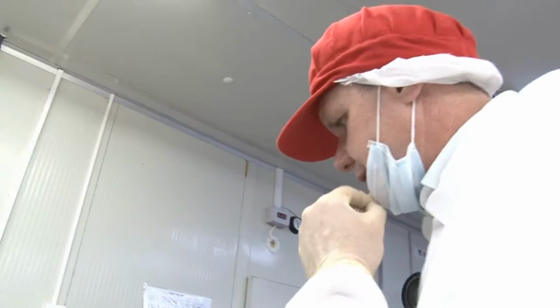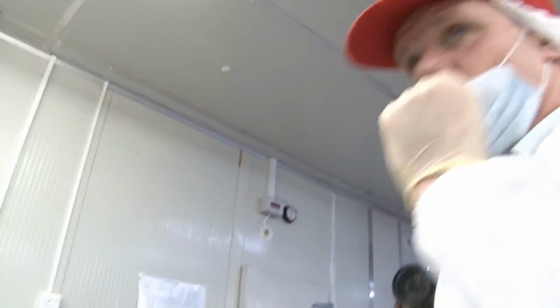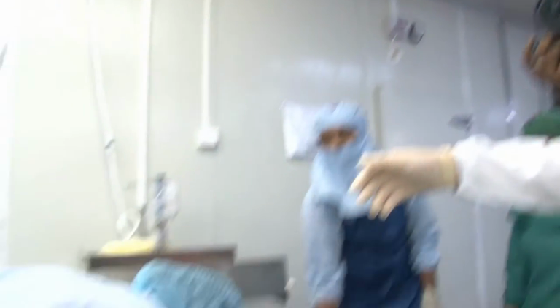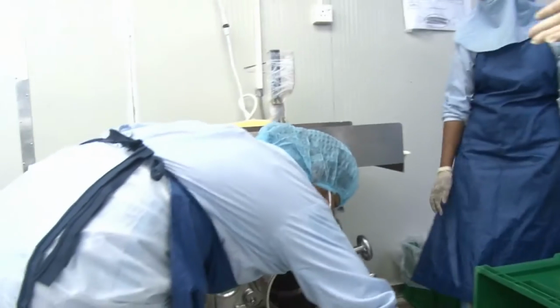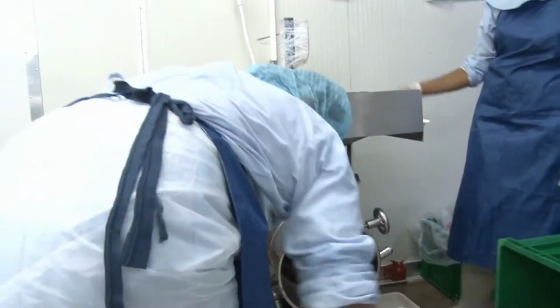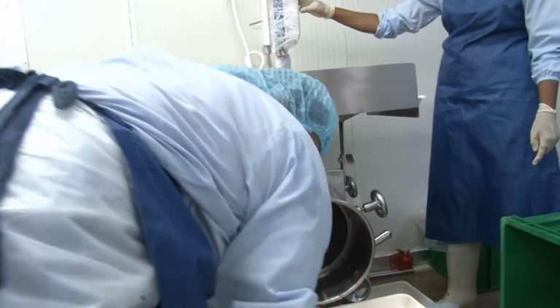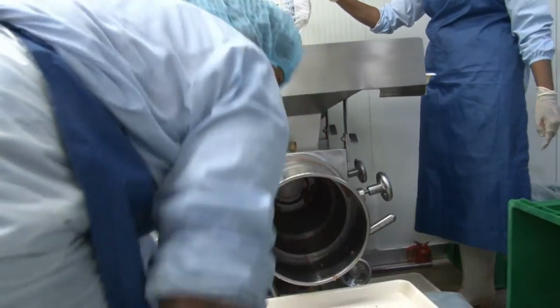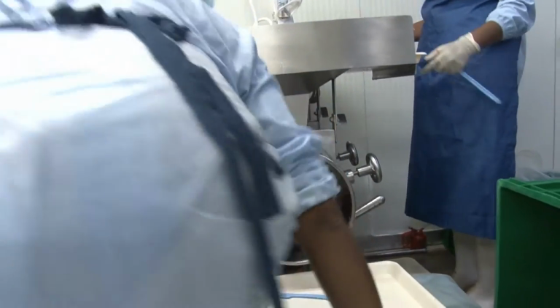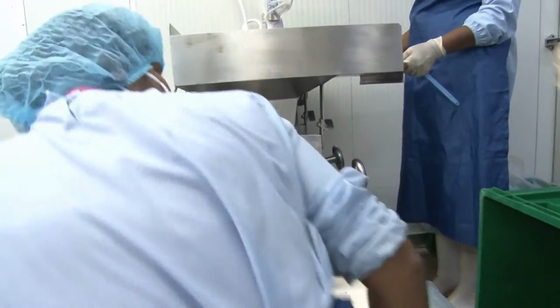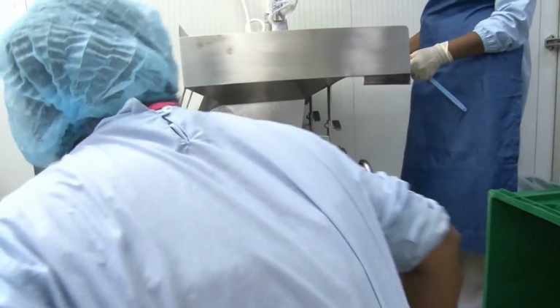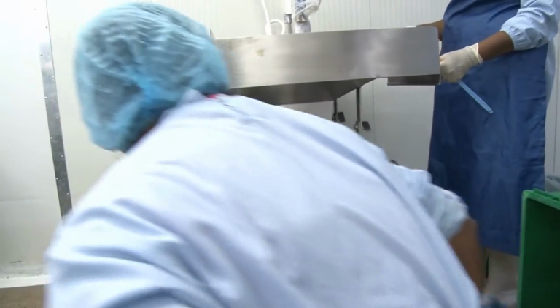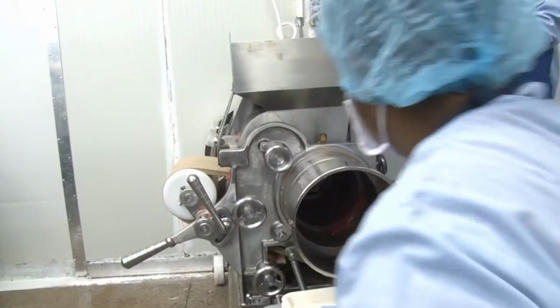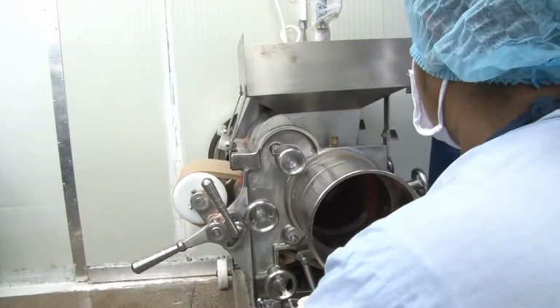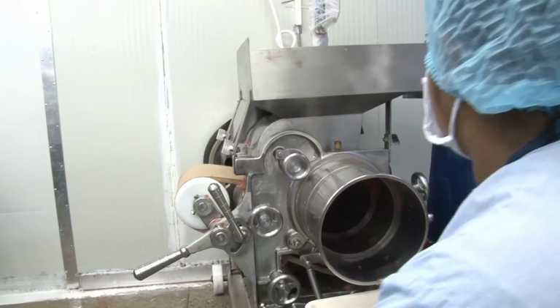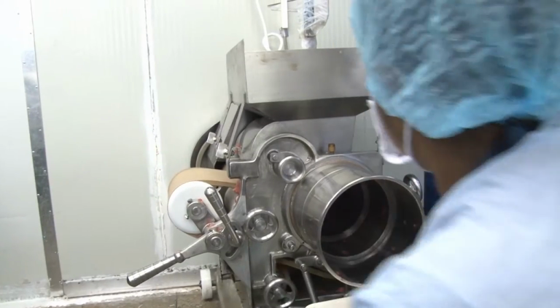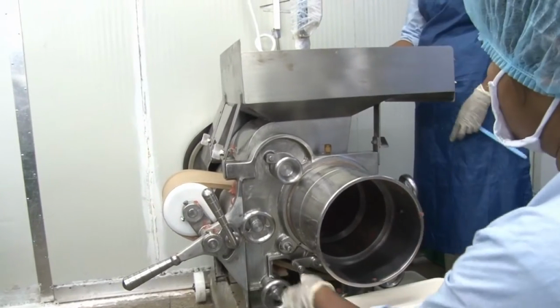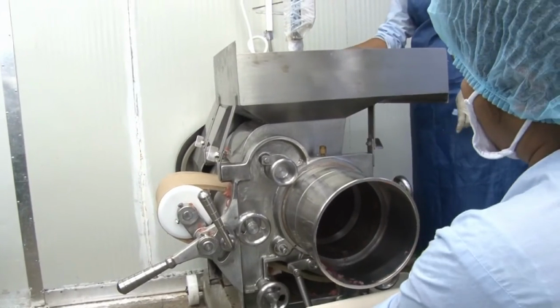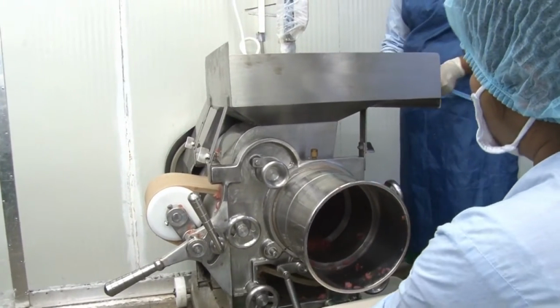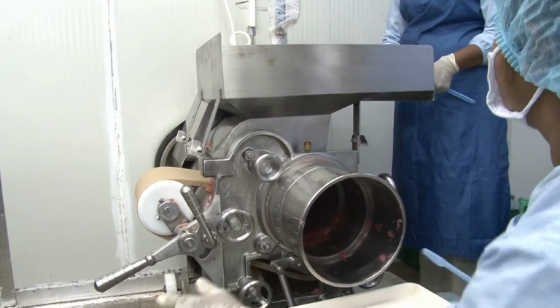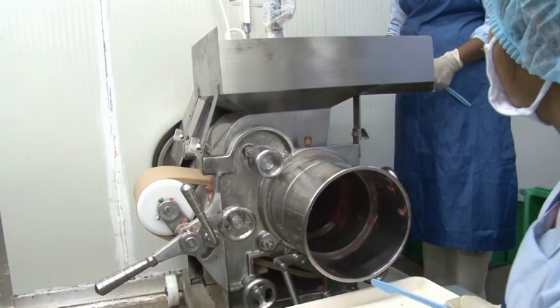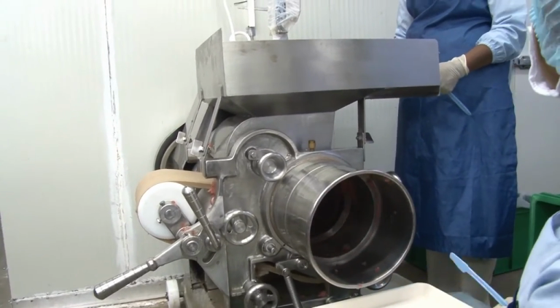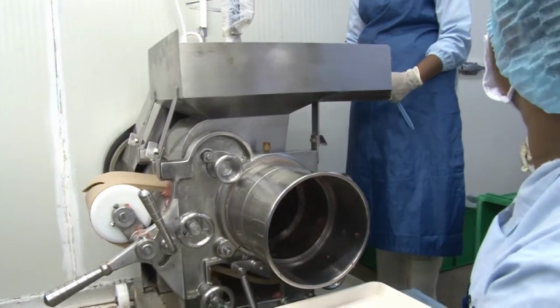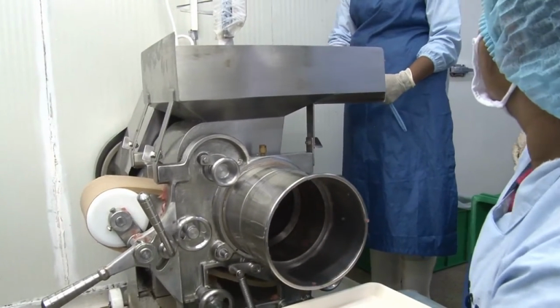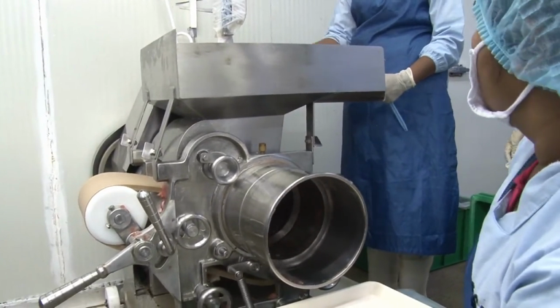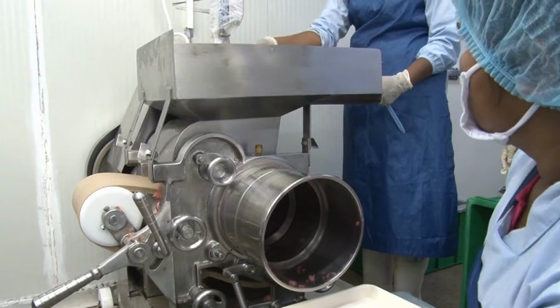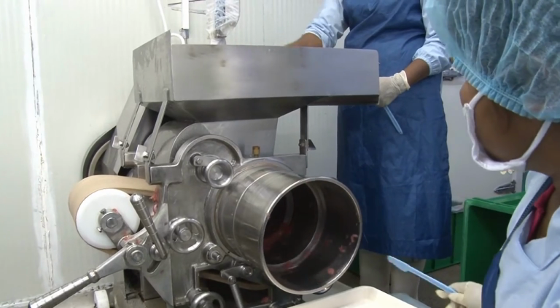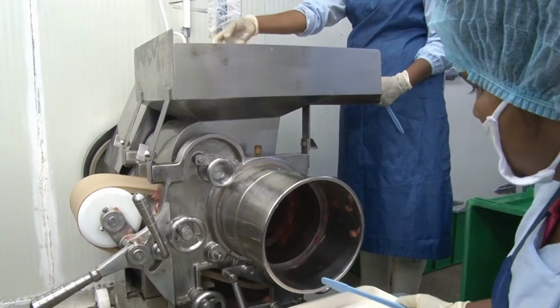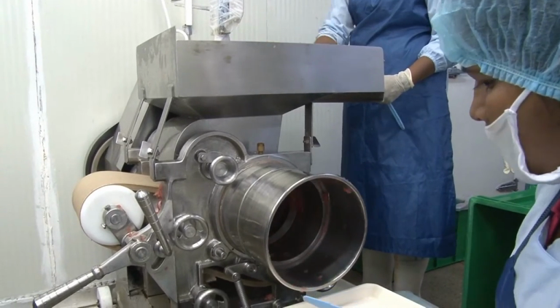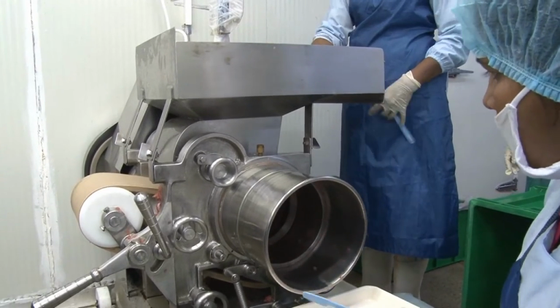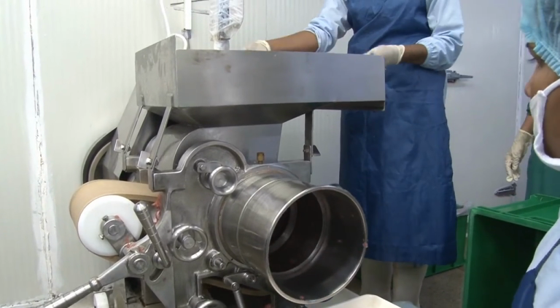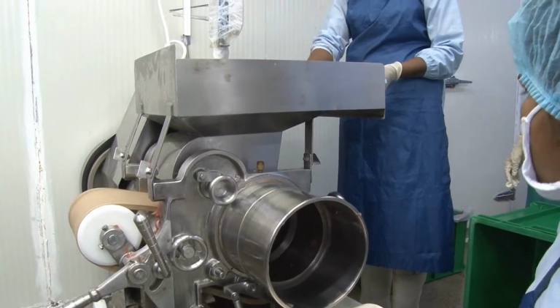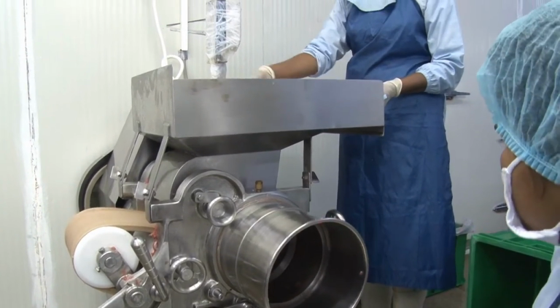Some of the new equipment that we've invested in over the last few months — there's a new state-of-the-art blinding machine that you'll be able to see. The machine goes straight into it, ensuring we have consistent product within 10 minutes.